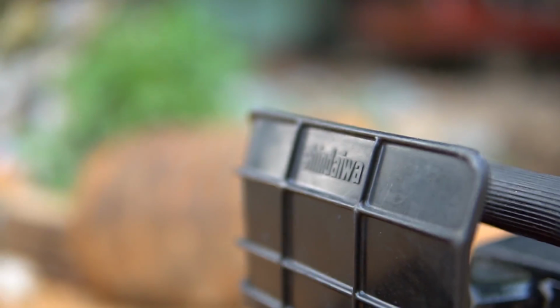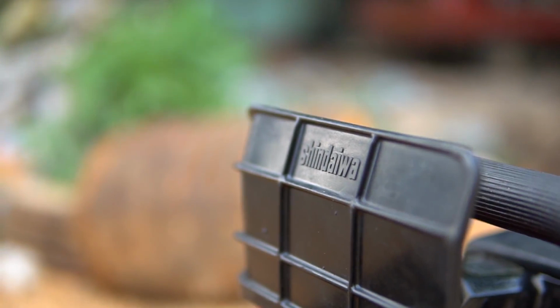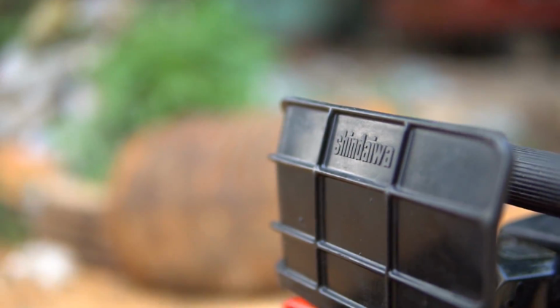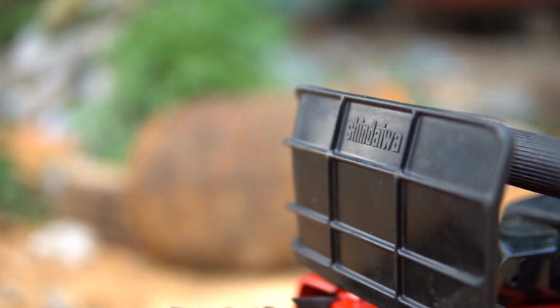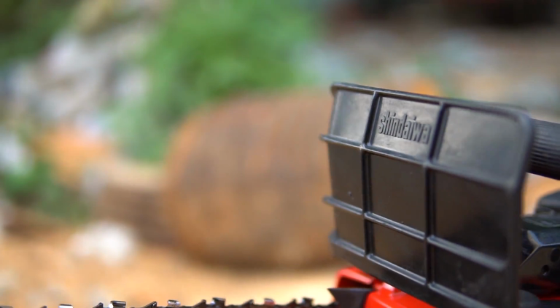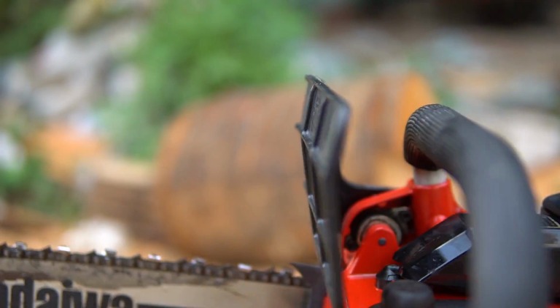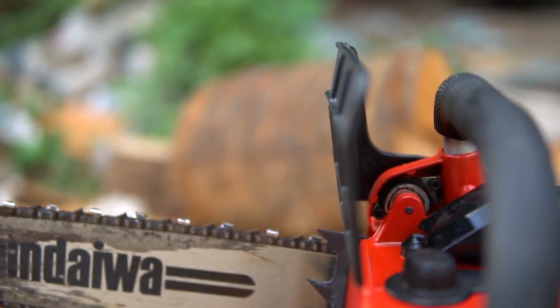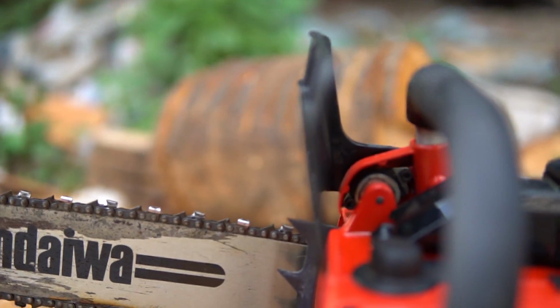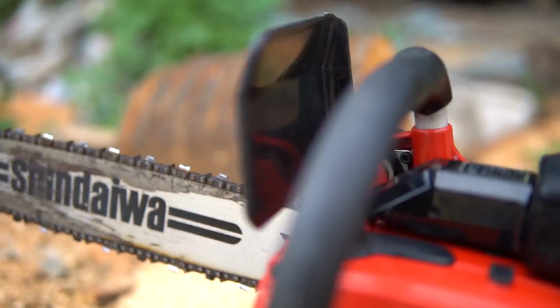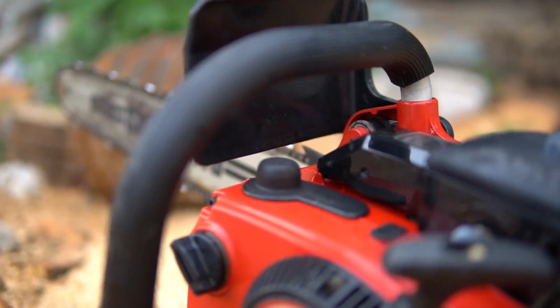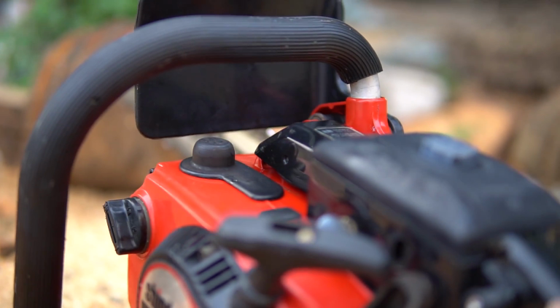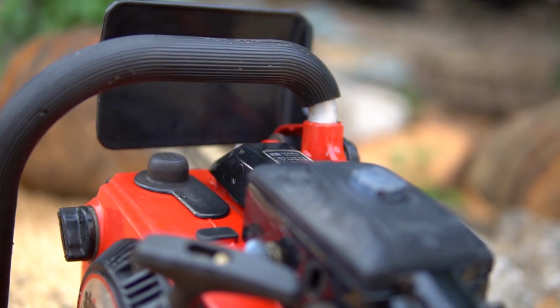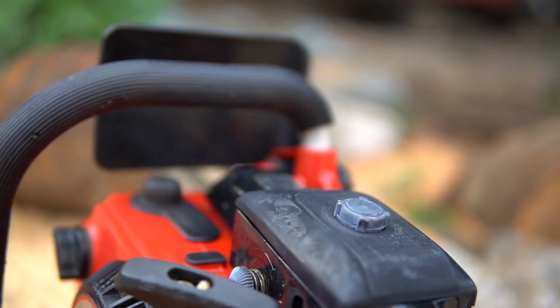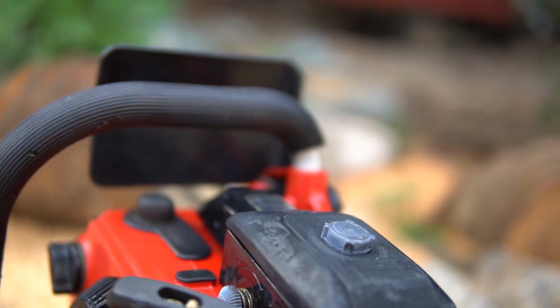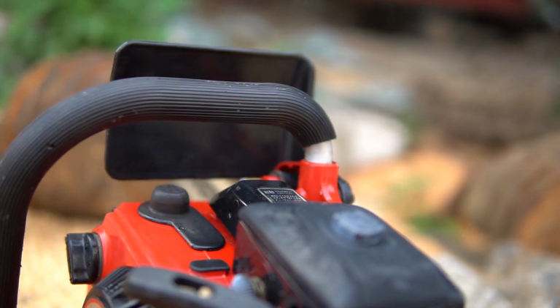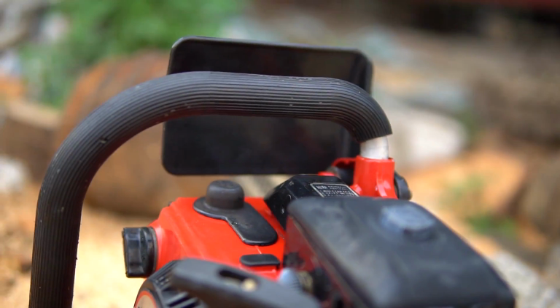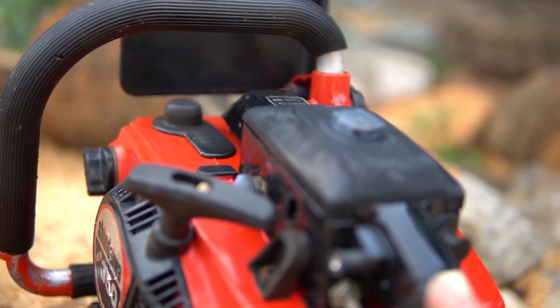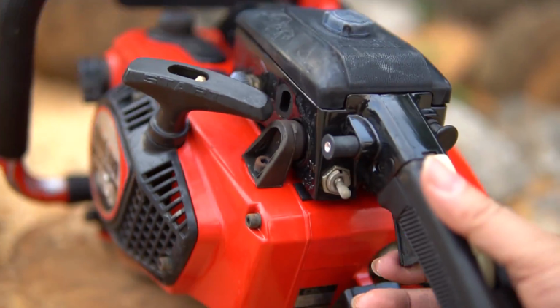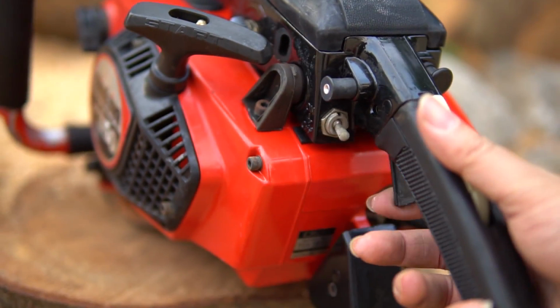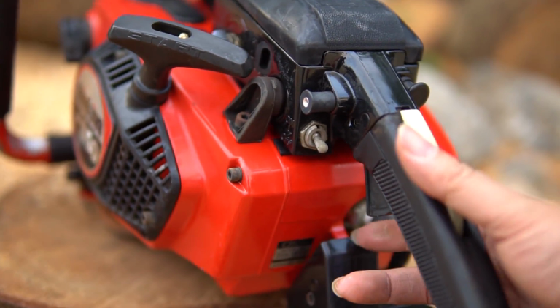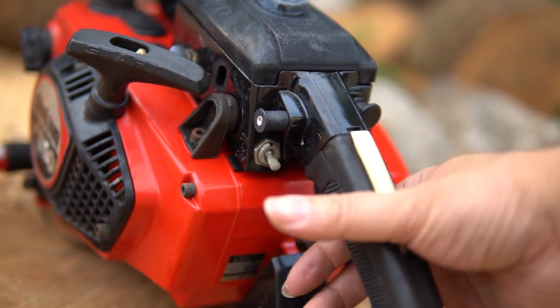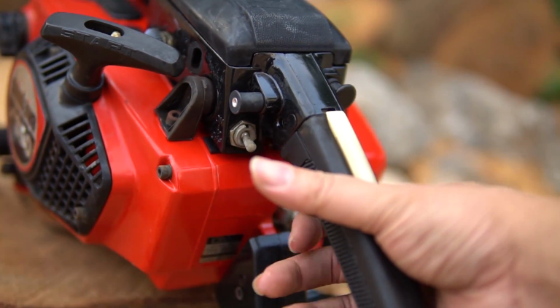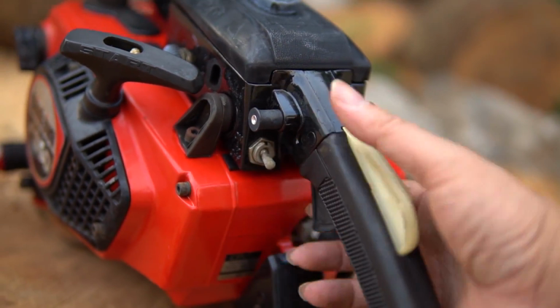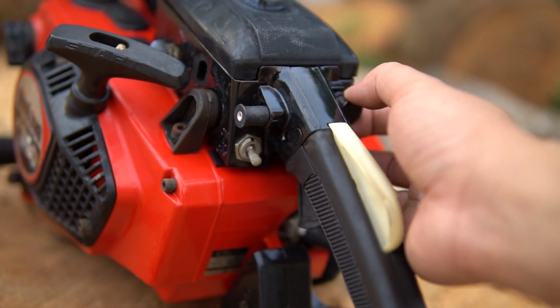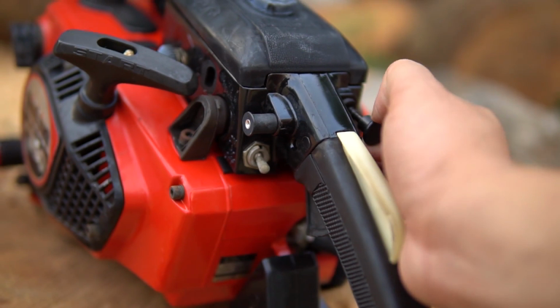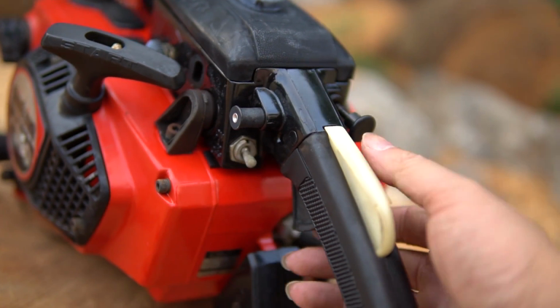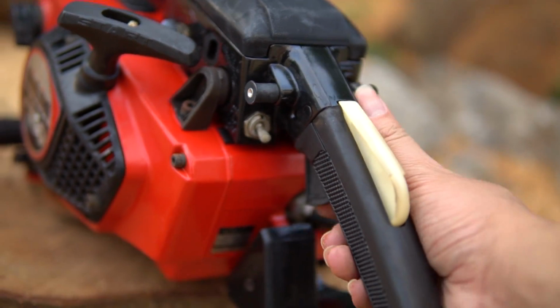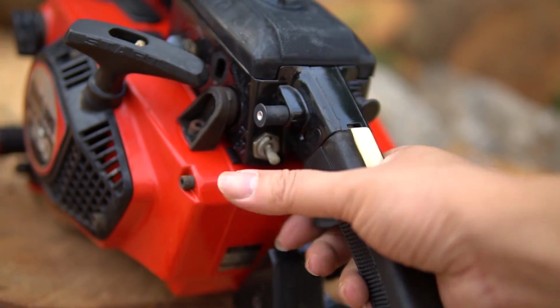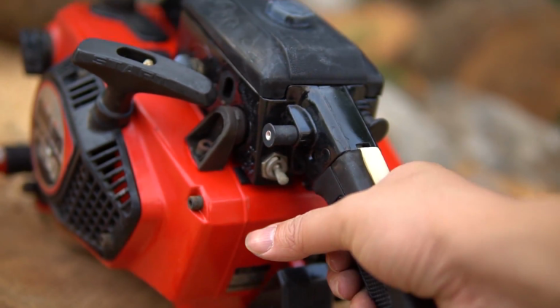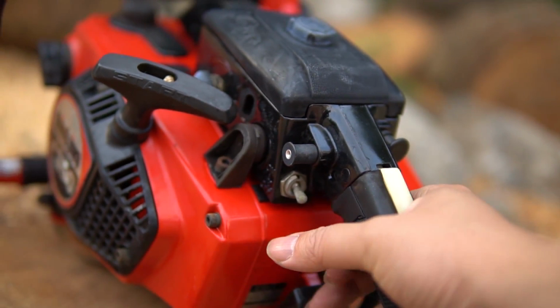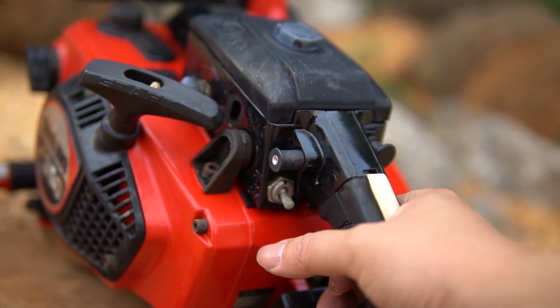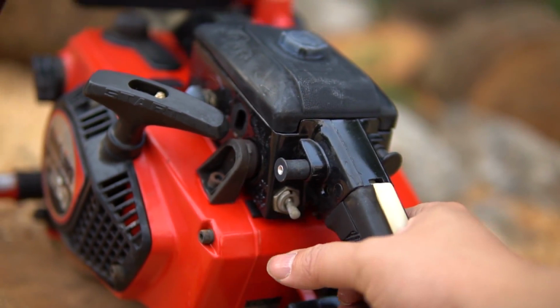This Shindaiwa 350 is genuine, top-tier quality. For those who are professional cutters, or people in the Central Highlands who work with this type of wood, they already know very well about the Shindaiwa 350.